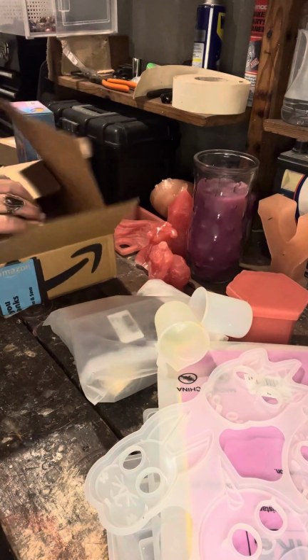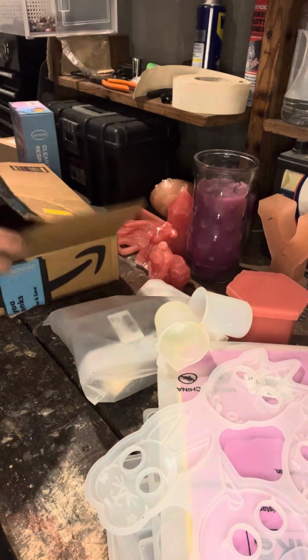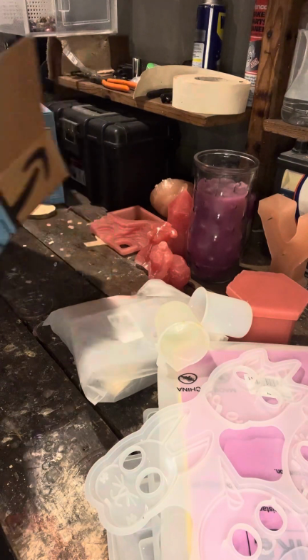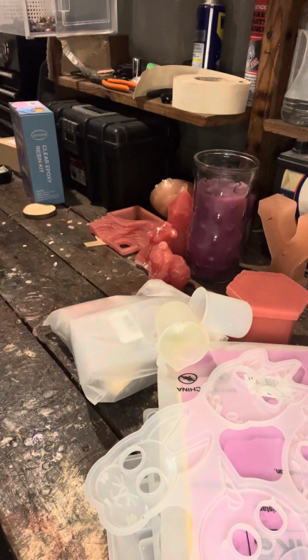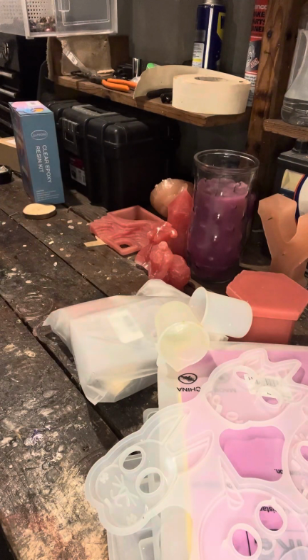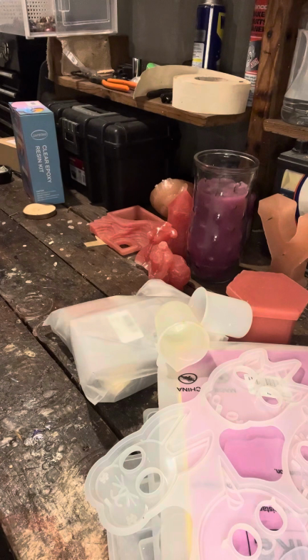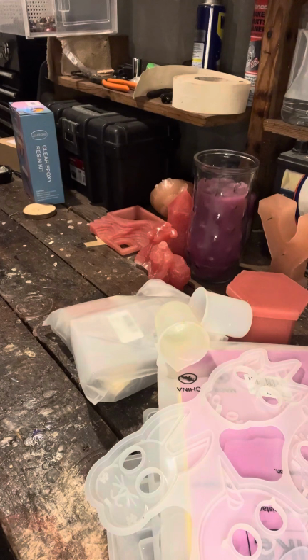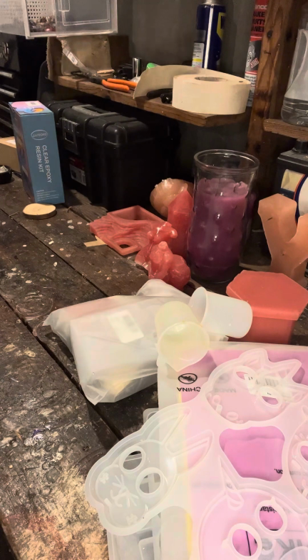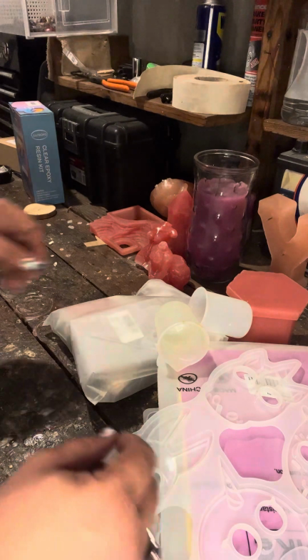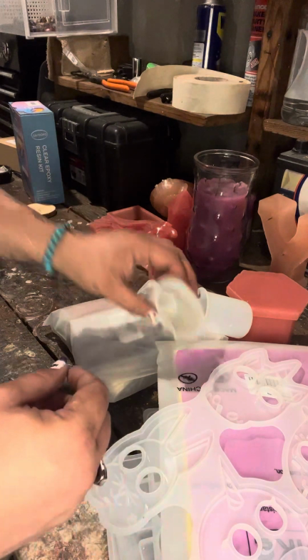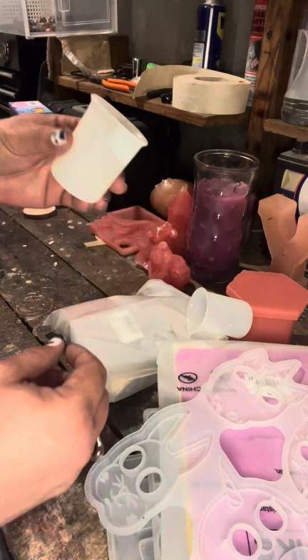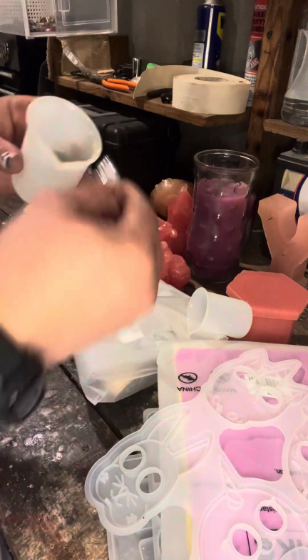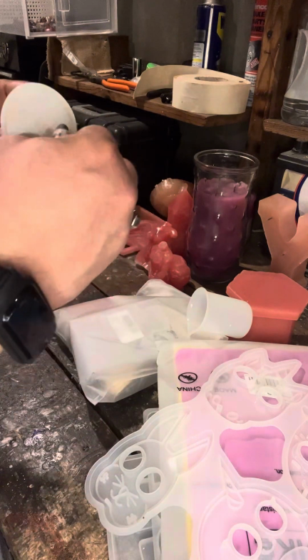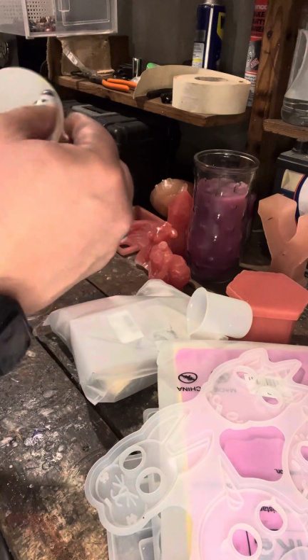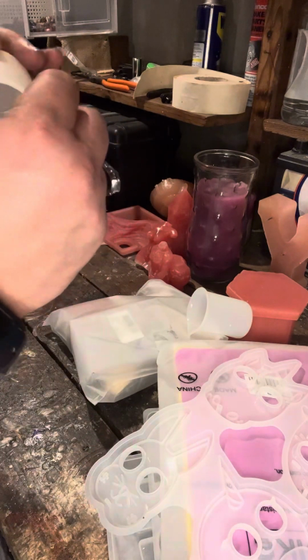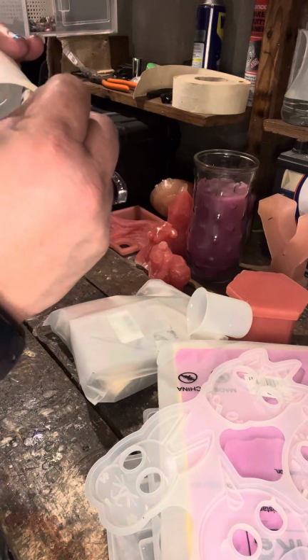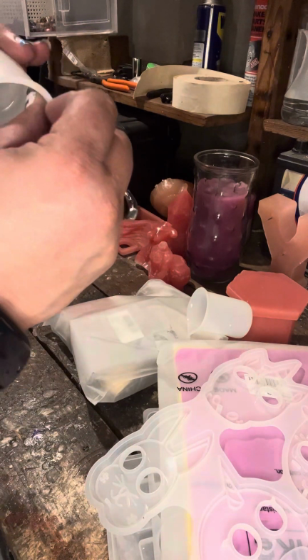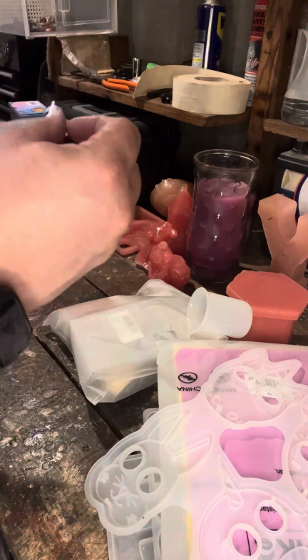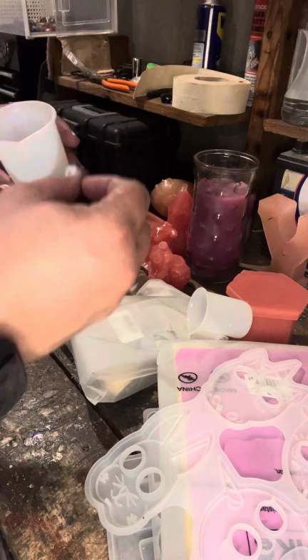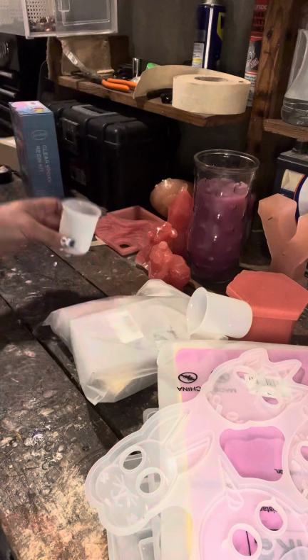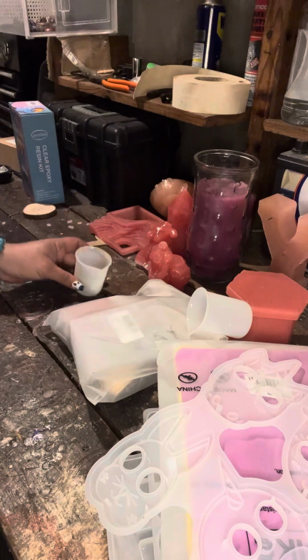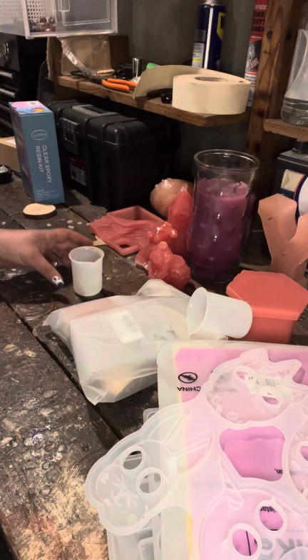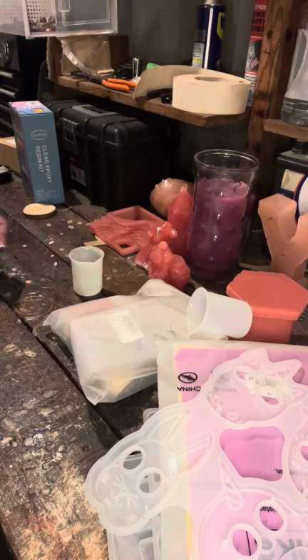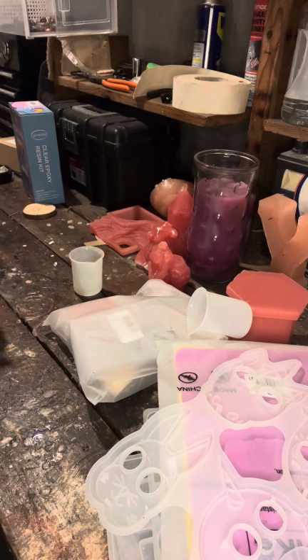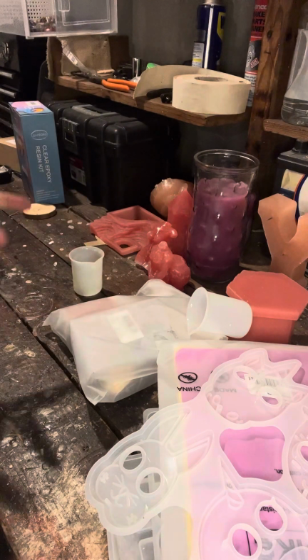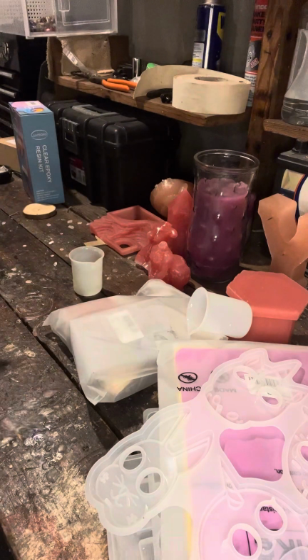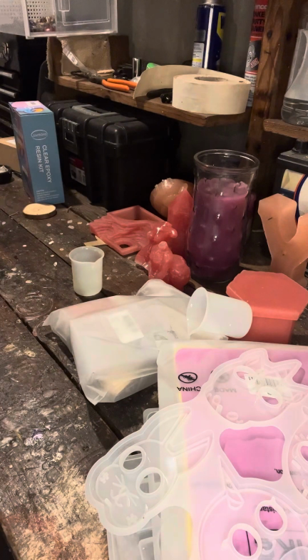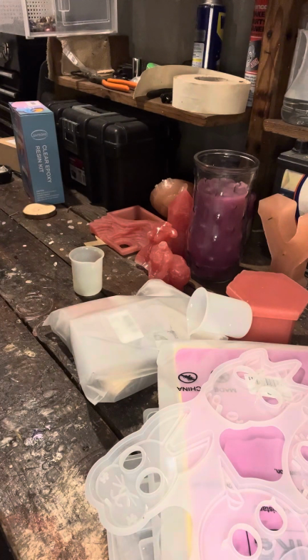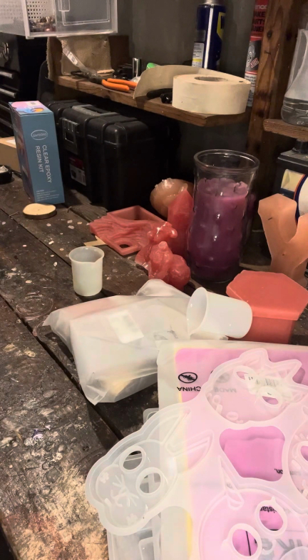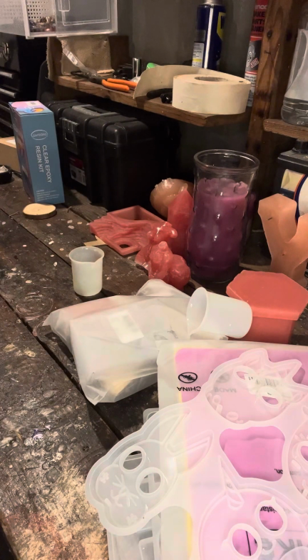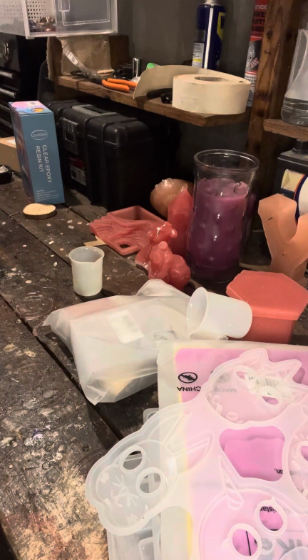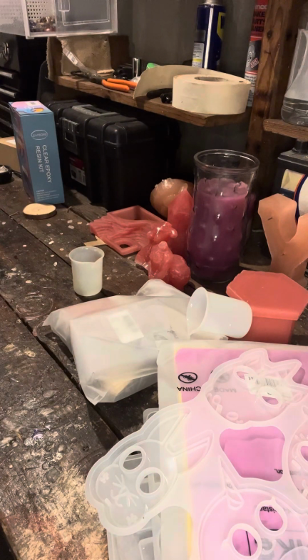Thank you, work manager, I love you. That is in desperate need of a good cleaning. That's it for now, guys. I might be about to do a quick mold pull real quick.